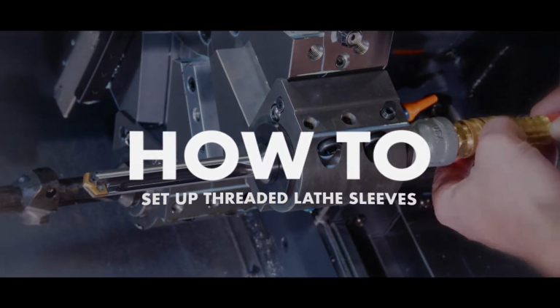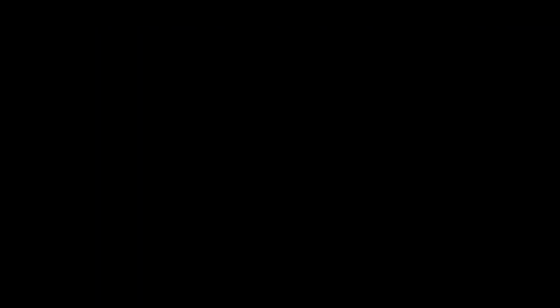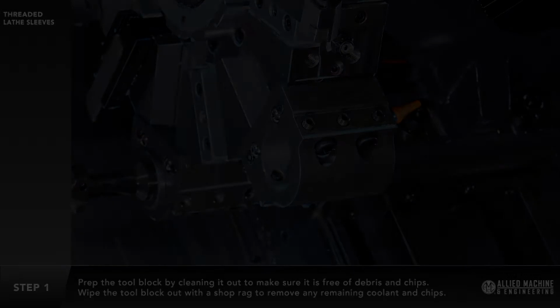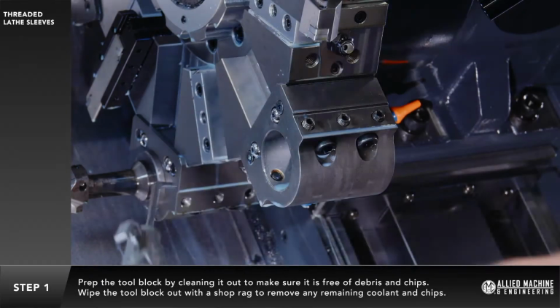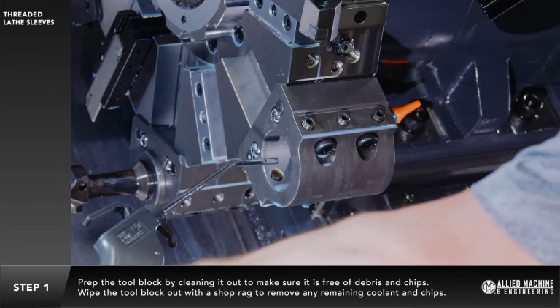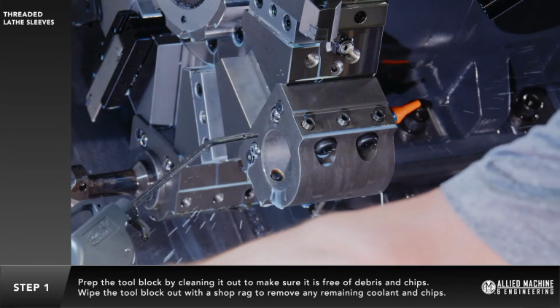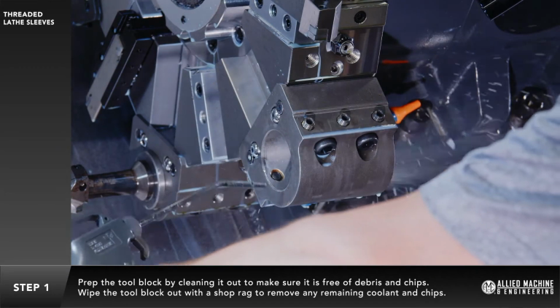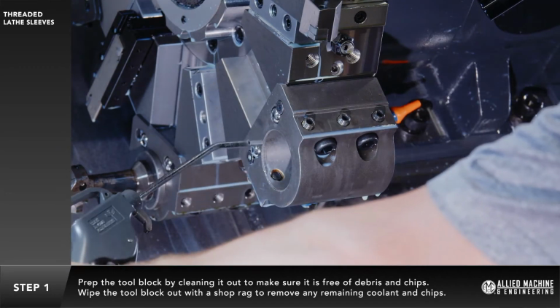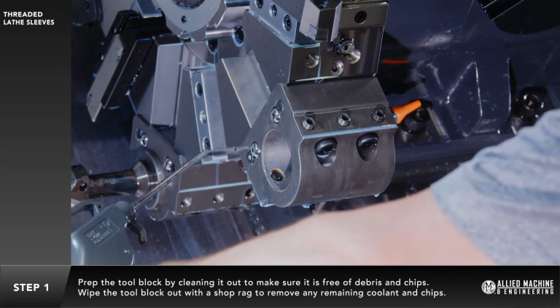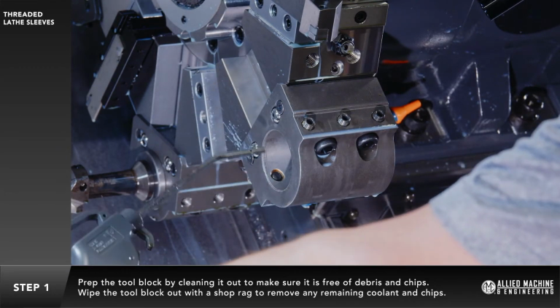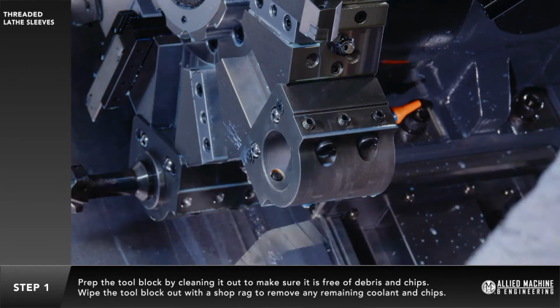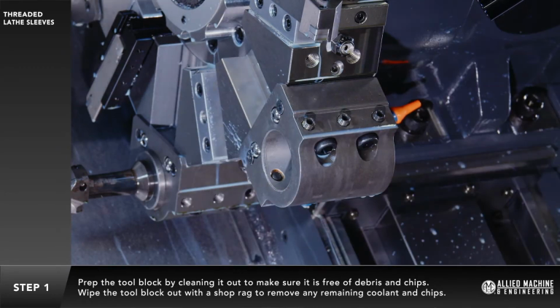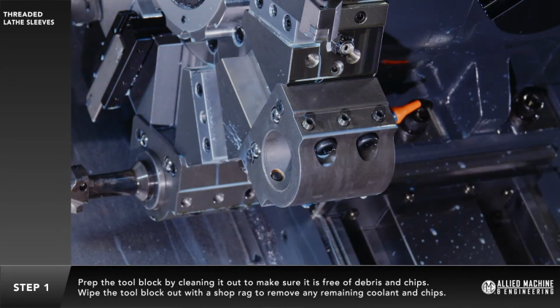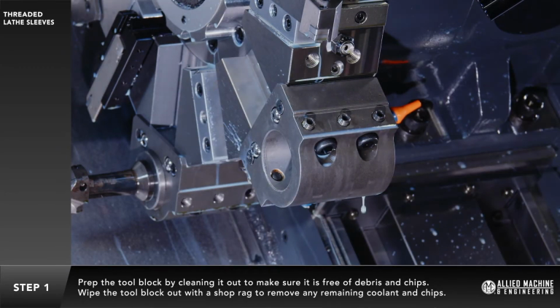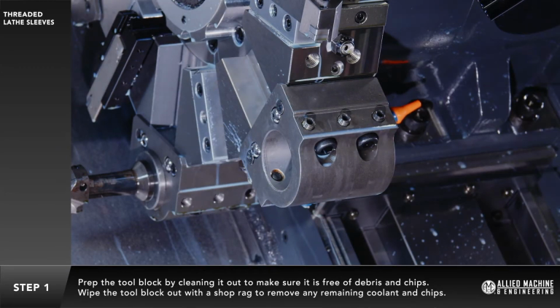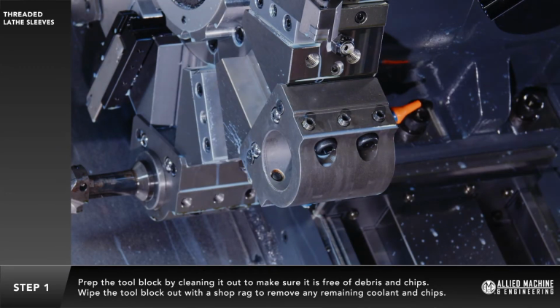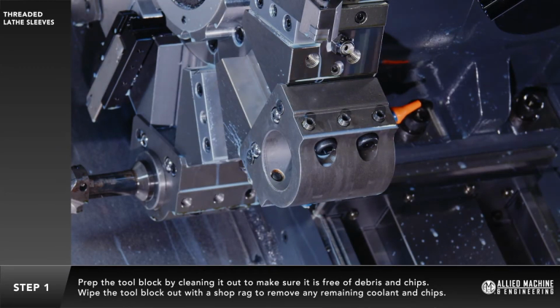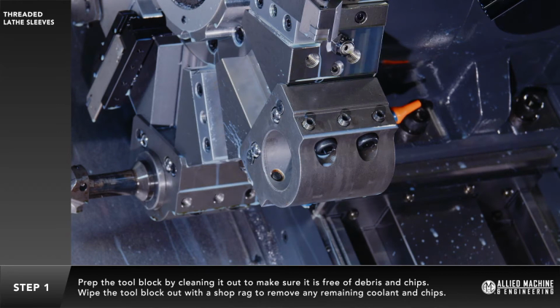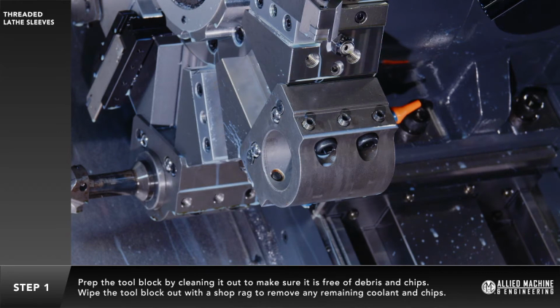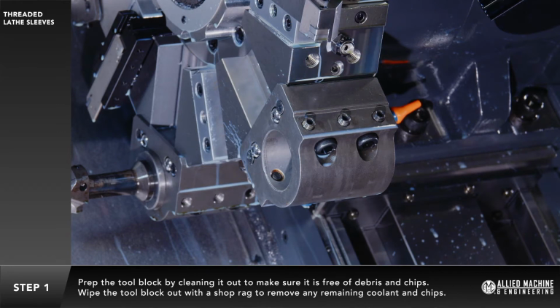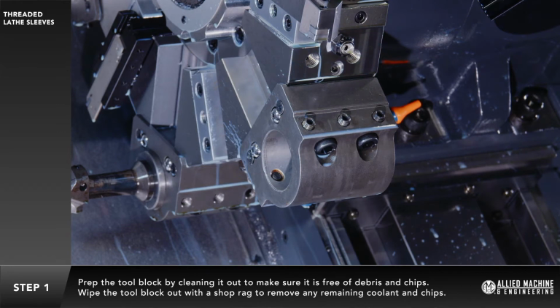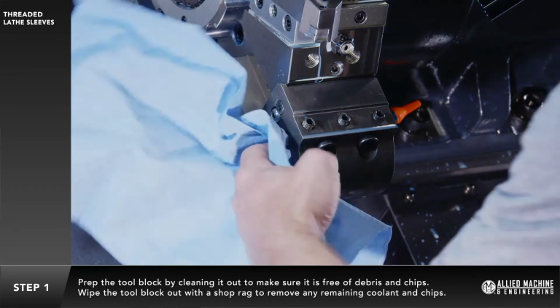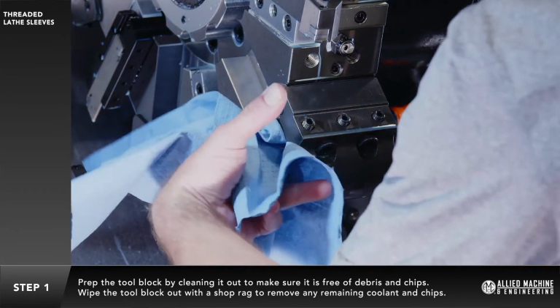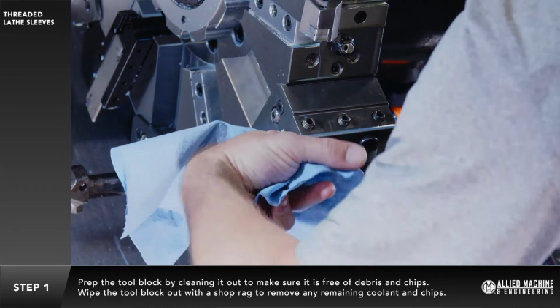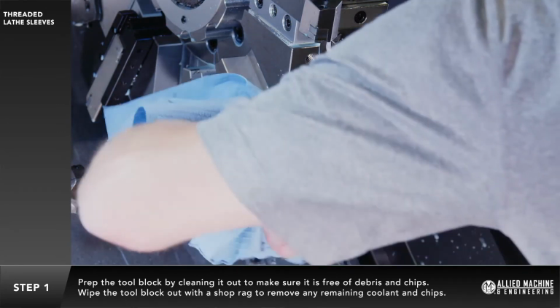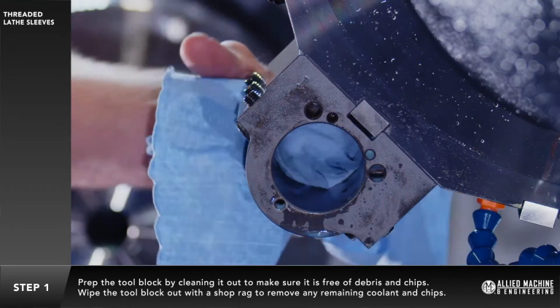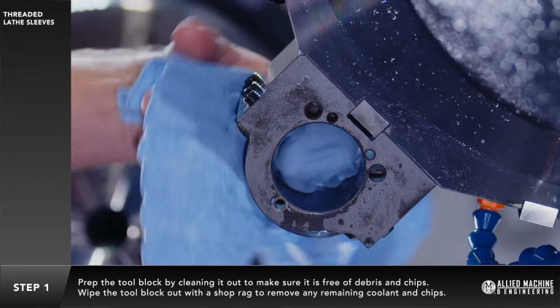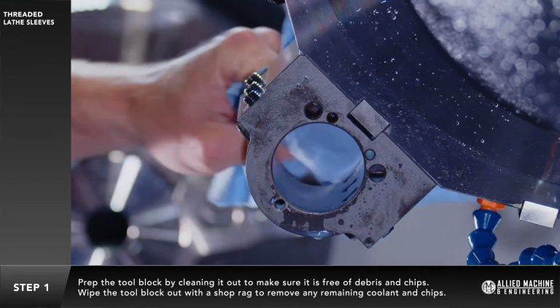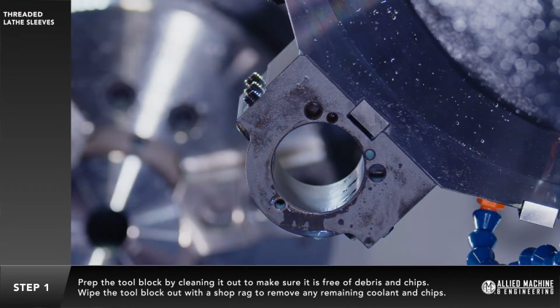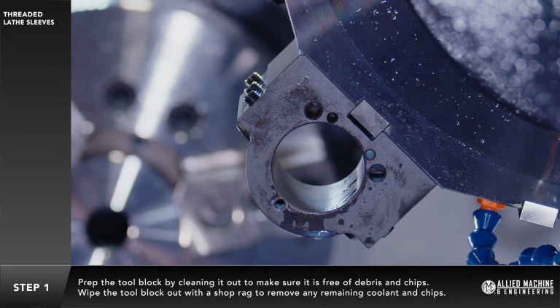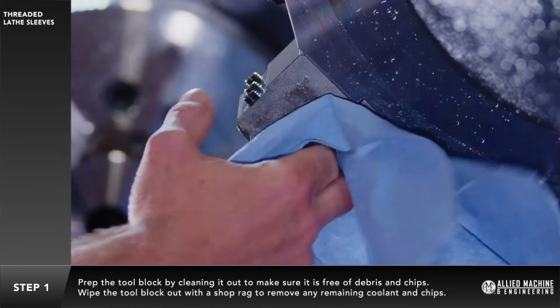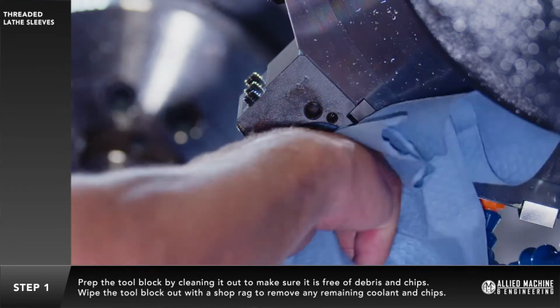Prep the tool block by cleaning it out to make sure it is free of debris and chips. Wipe the tool block out with a shop rag to remove any remaining coolant and chips.